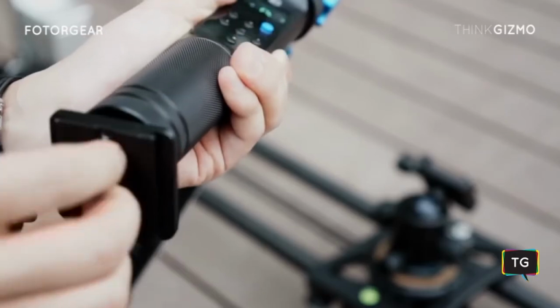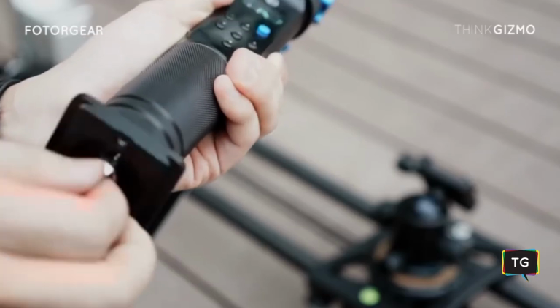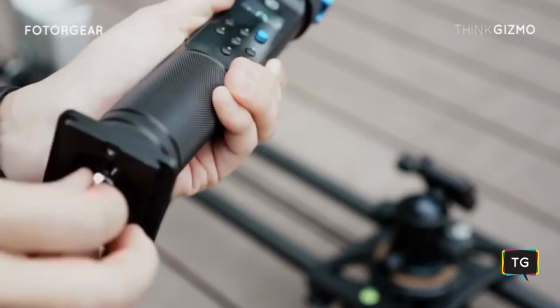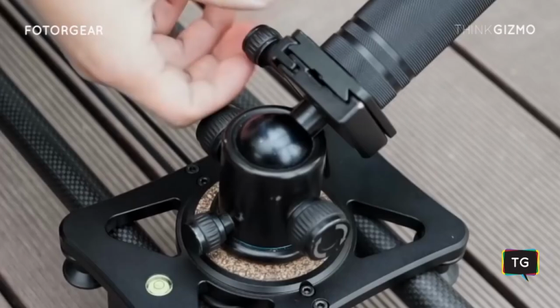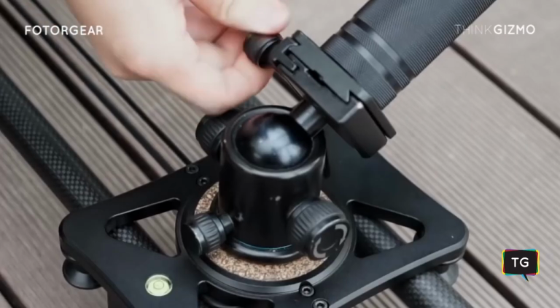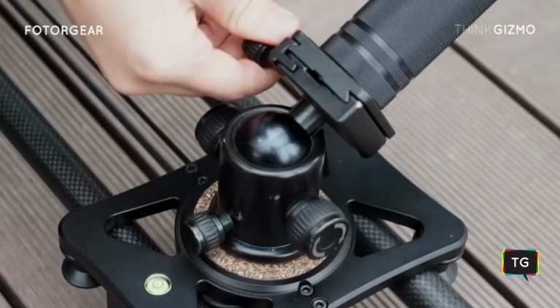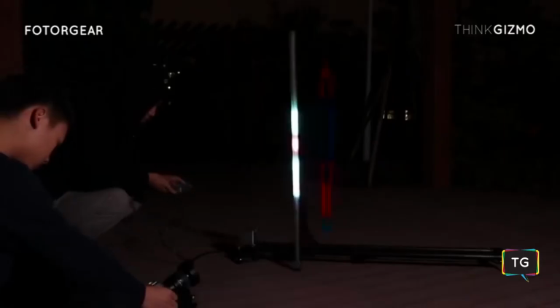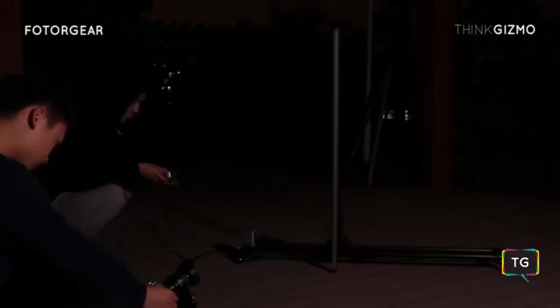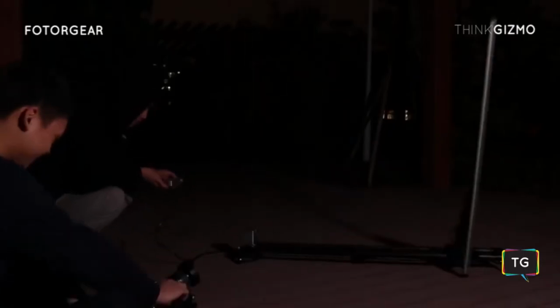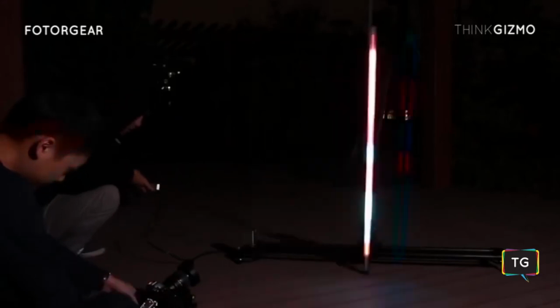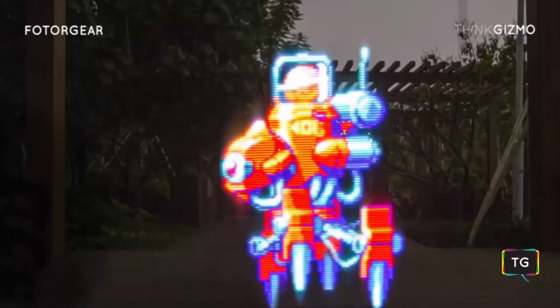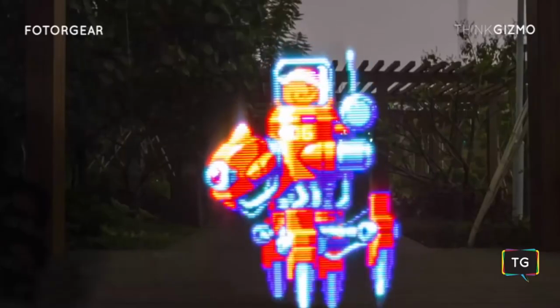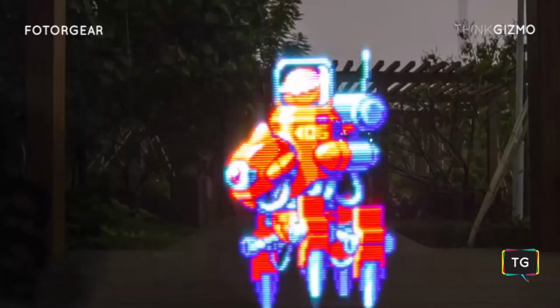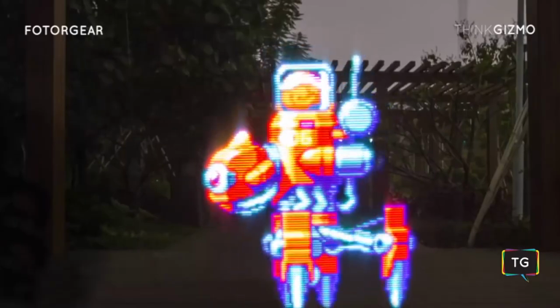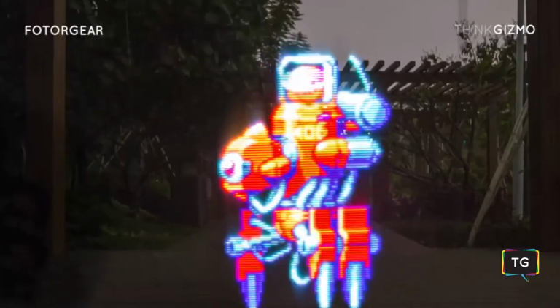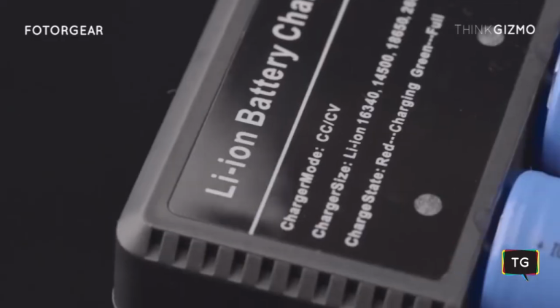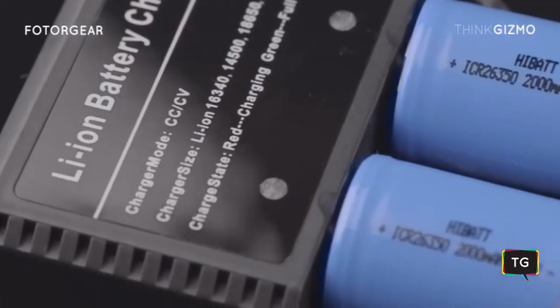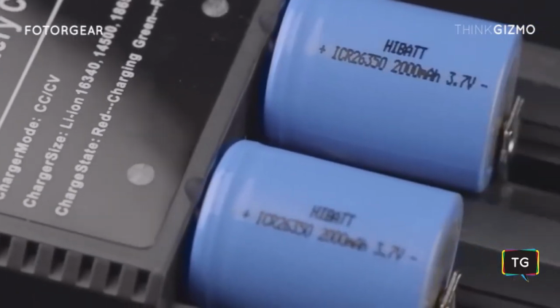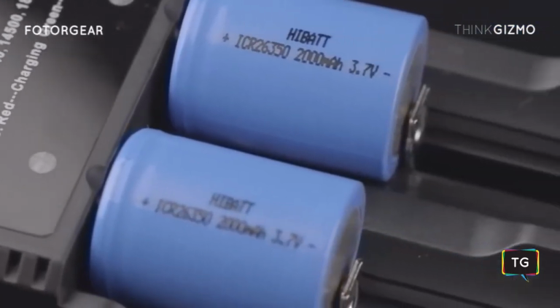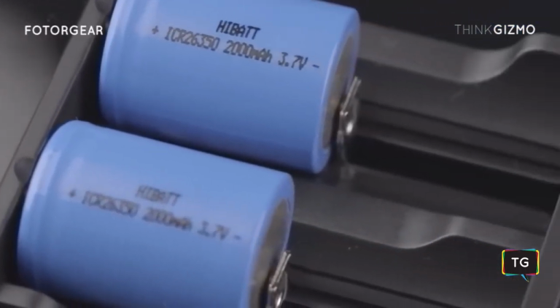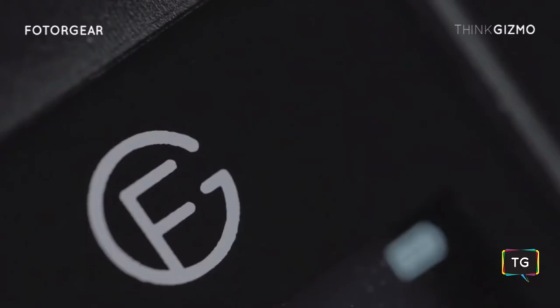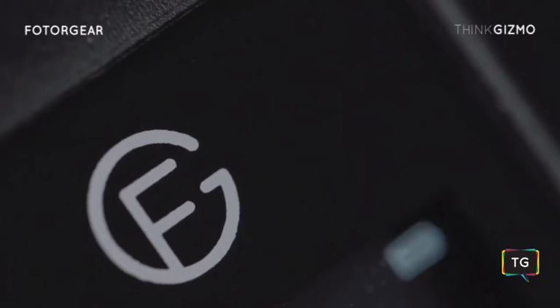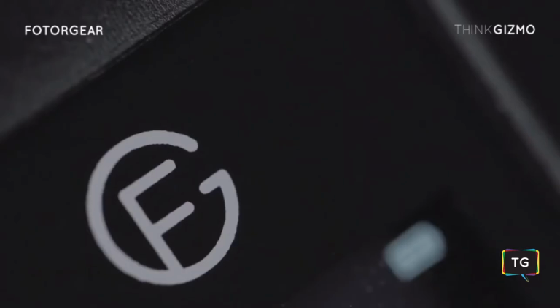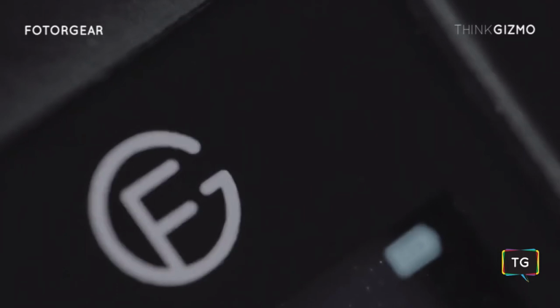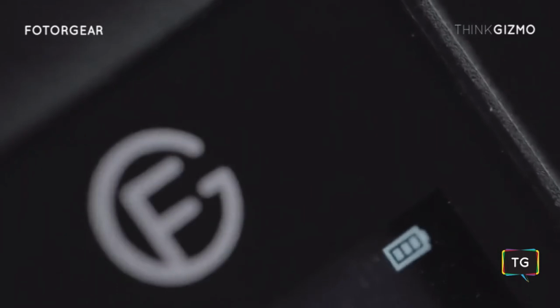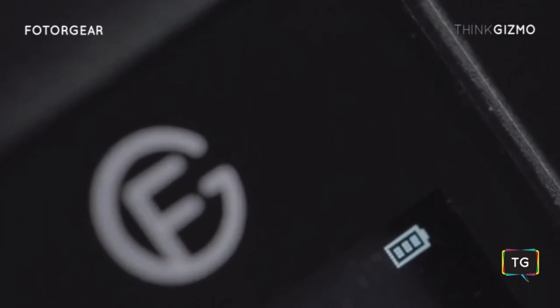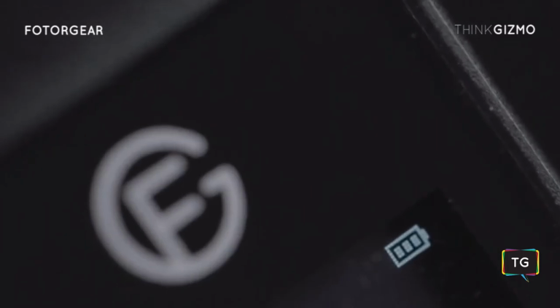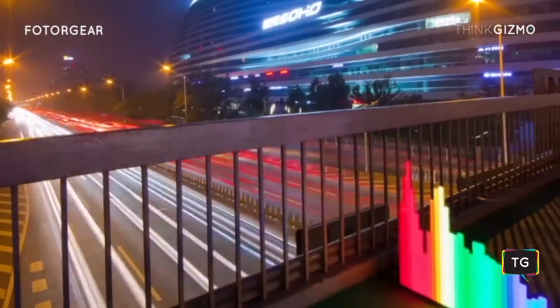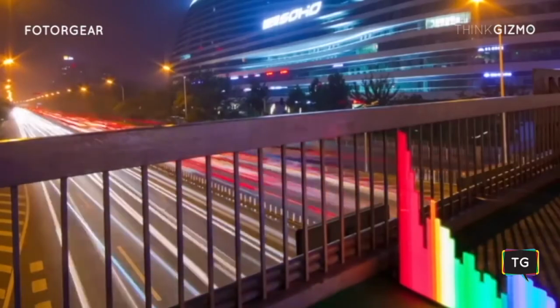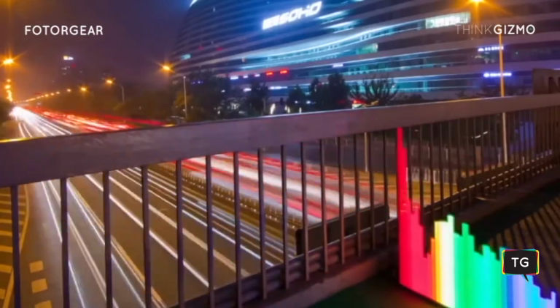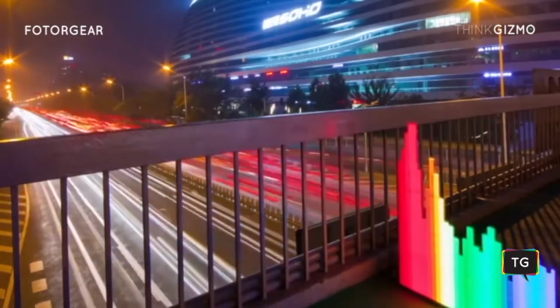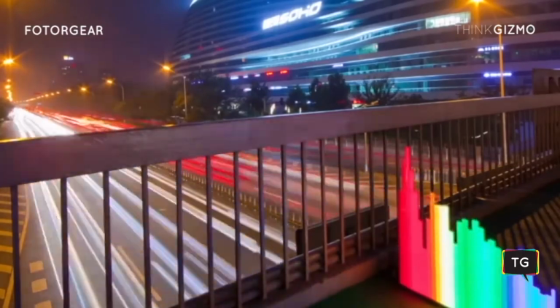MagiLite is also compatible with universal sliders and stands. The lithium batteries are rechargeable, and with only a single charge it lasts for 8 hours, so you can take it anywhere you want.